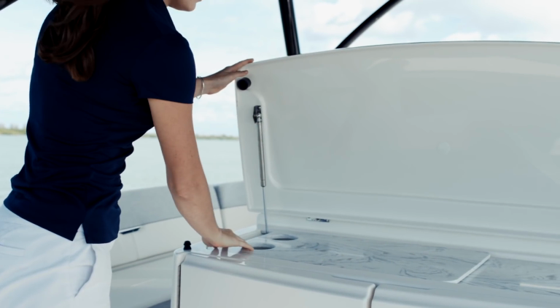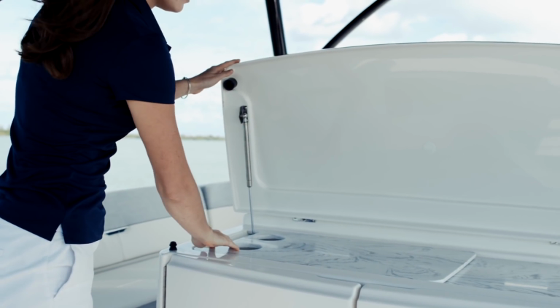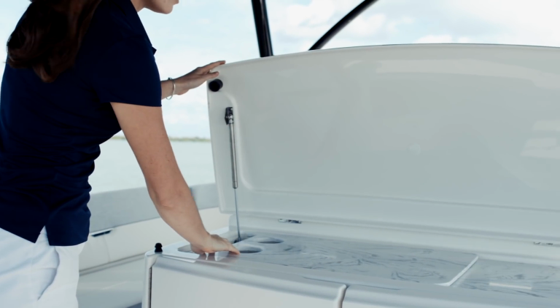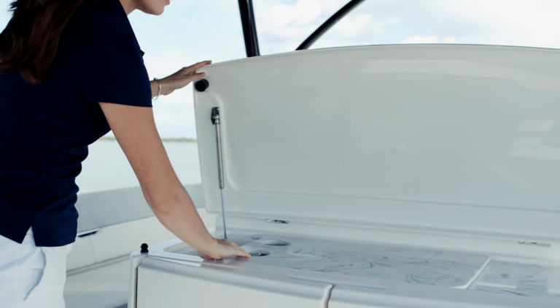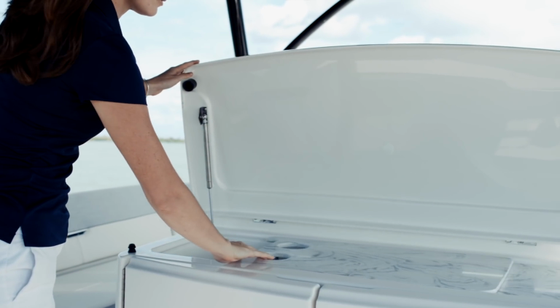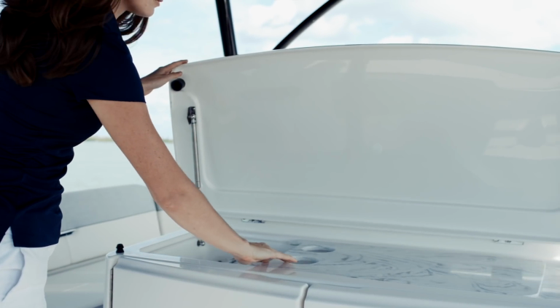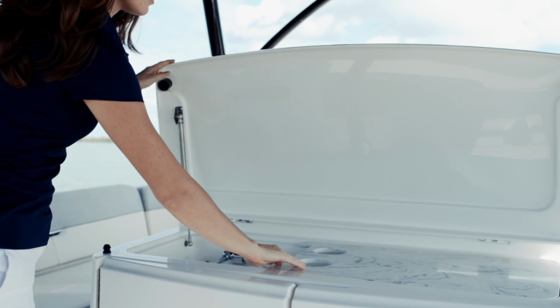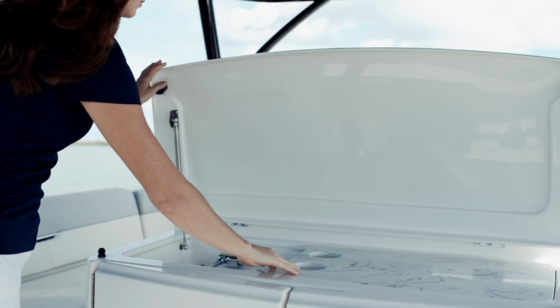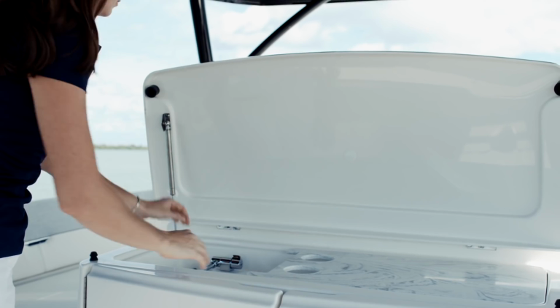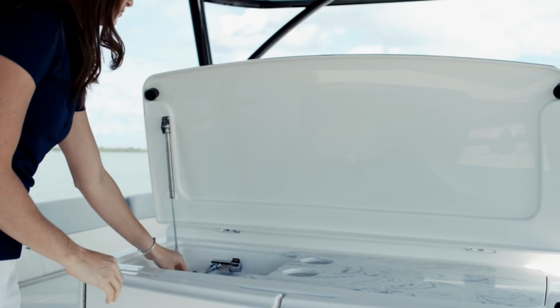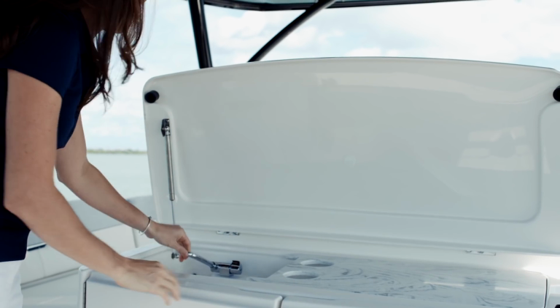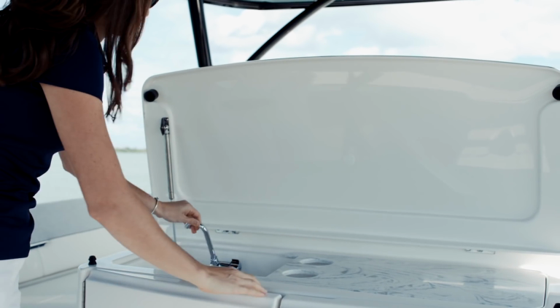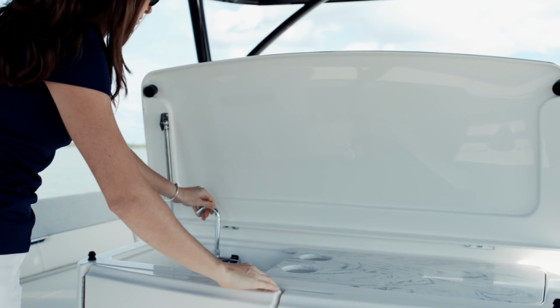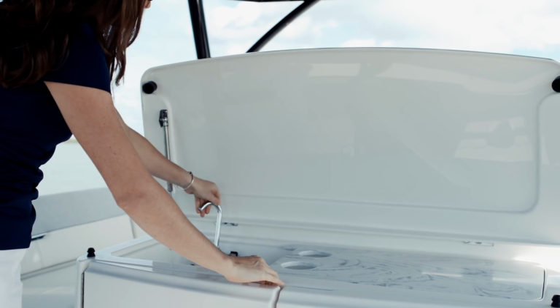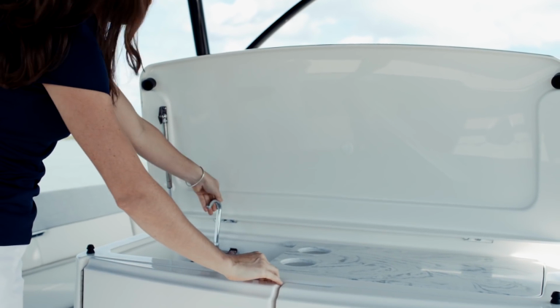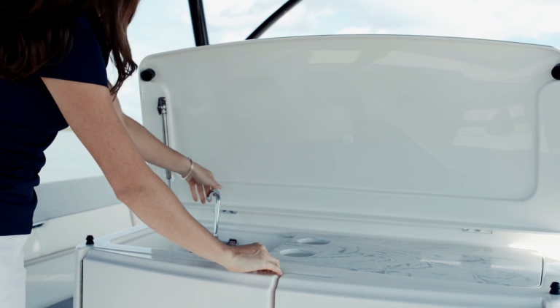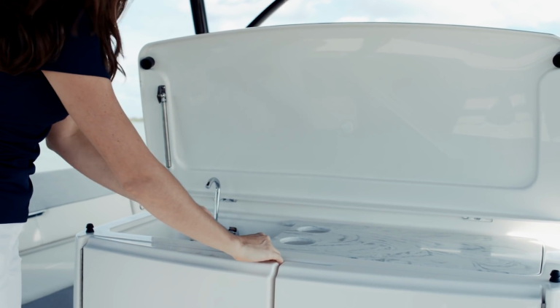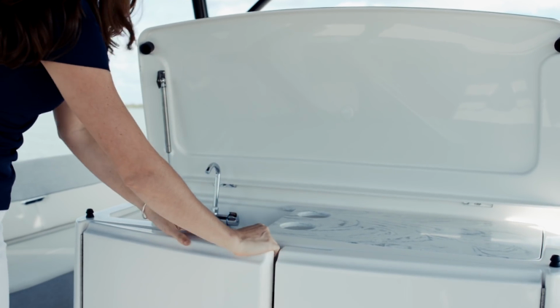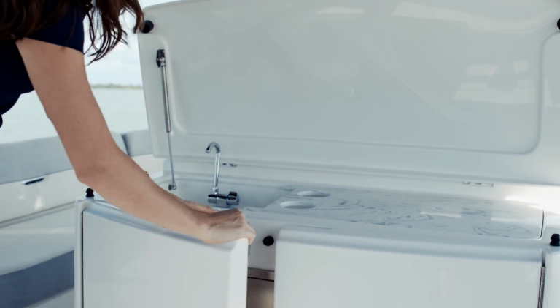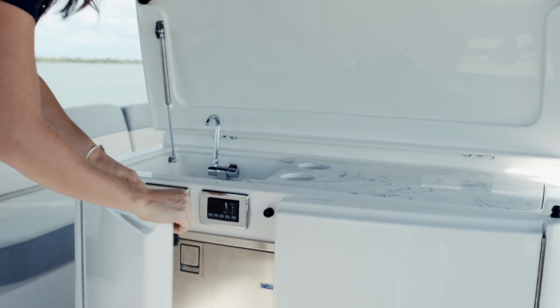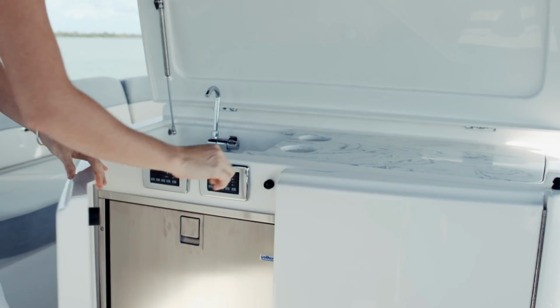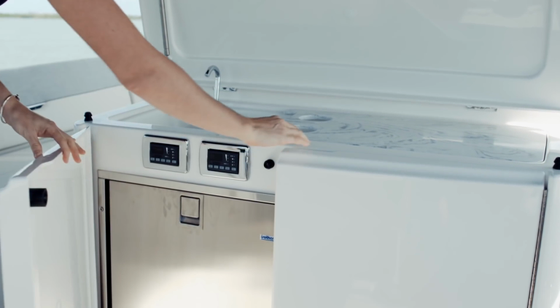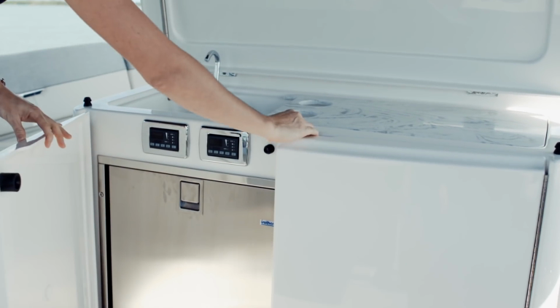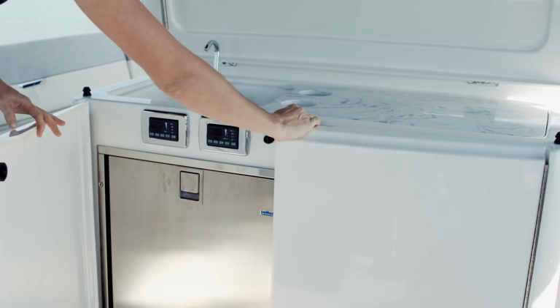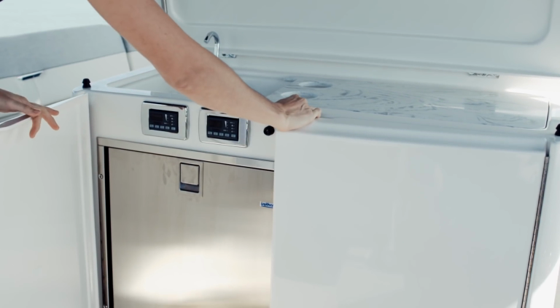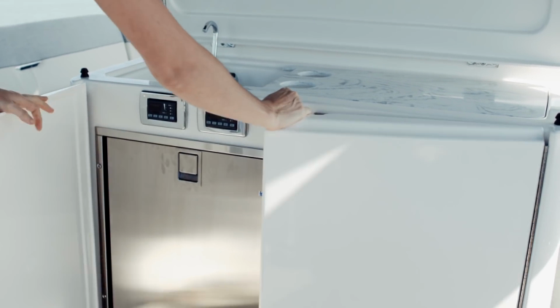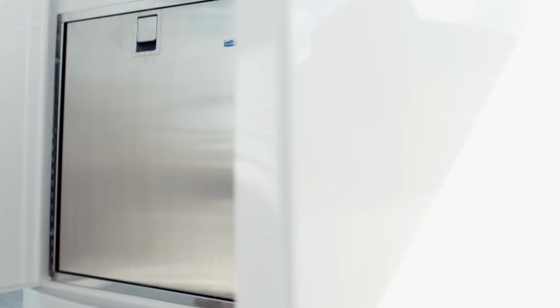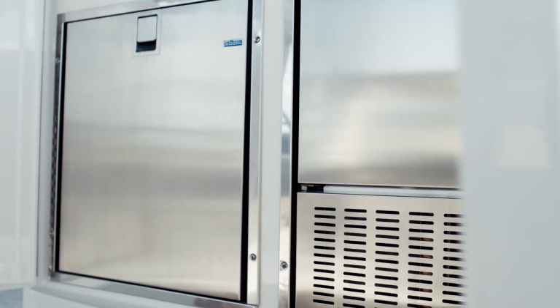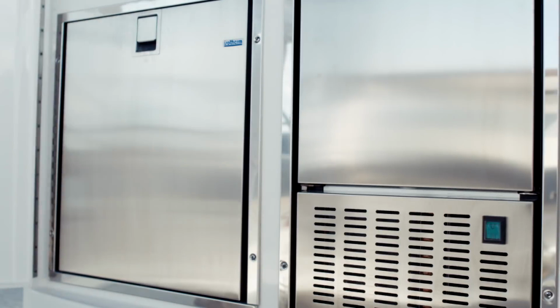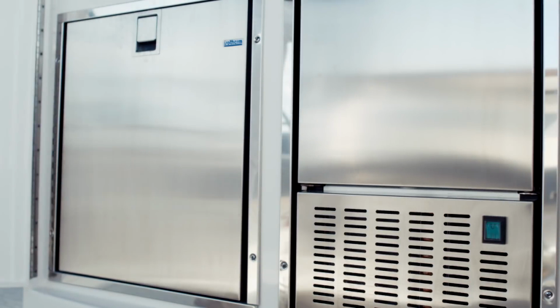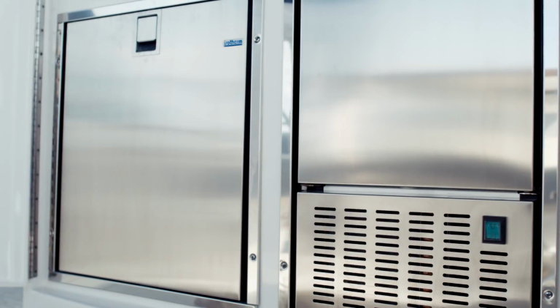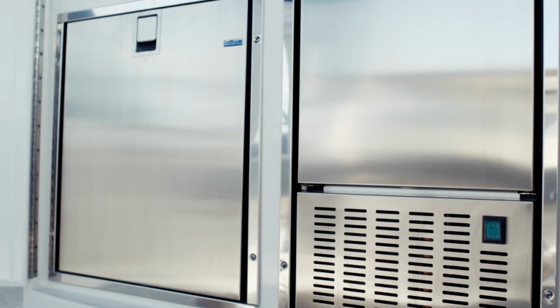The flybridge entertainment center comes standard with a refrigerator, sink, cutting board, and easy to access storage.